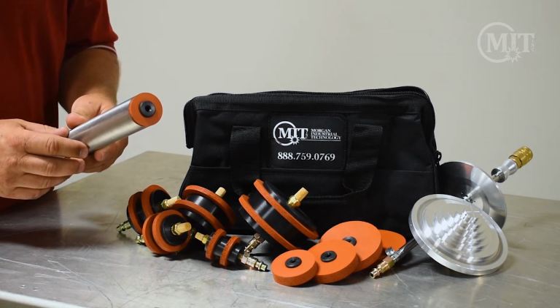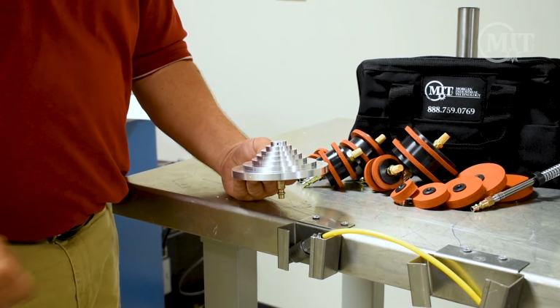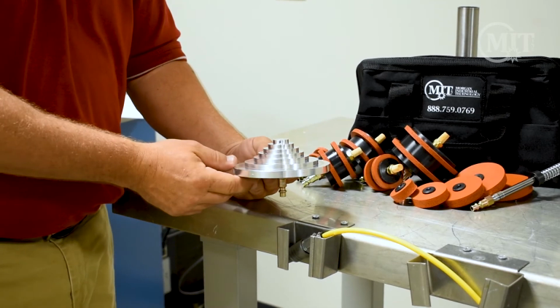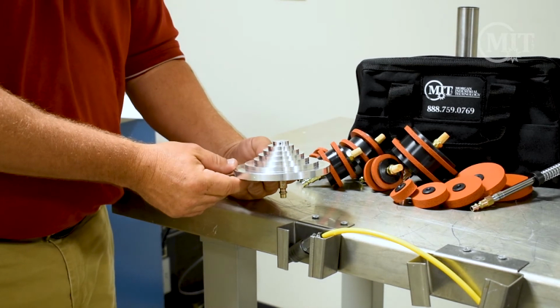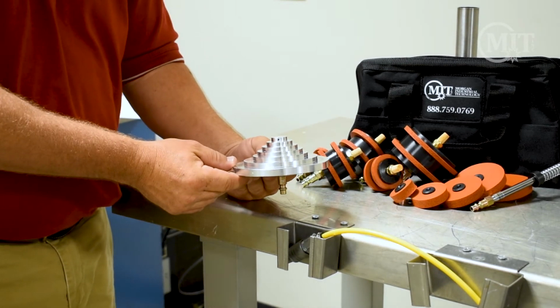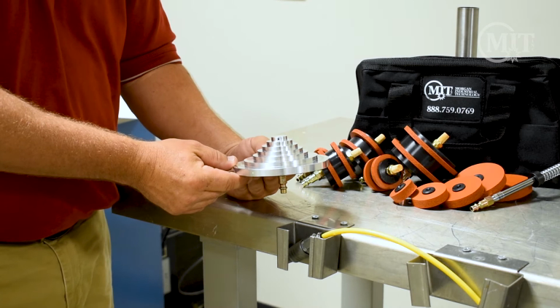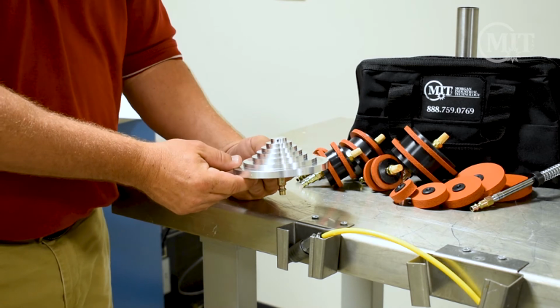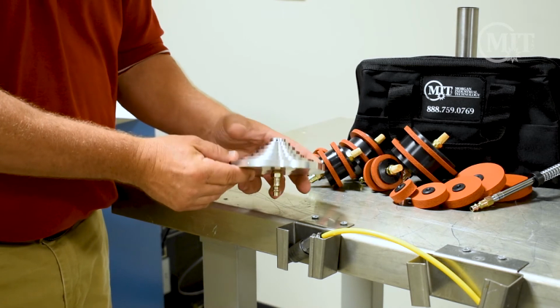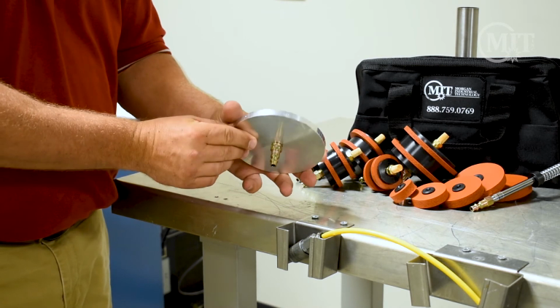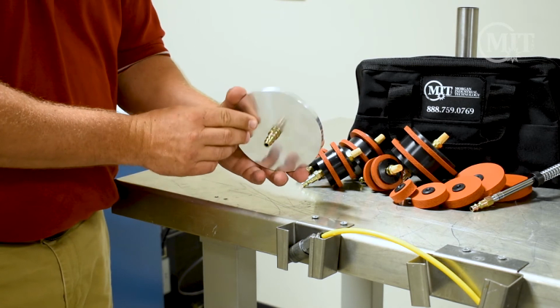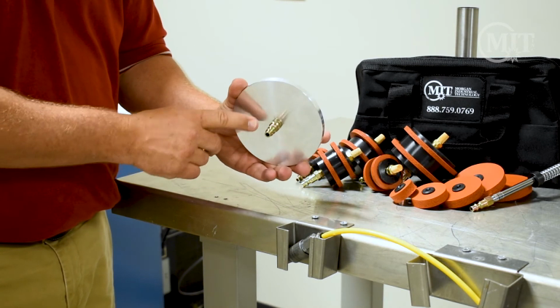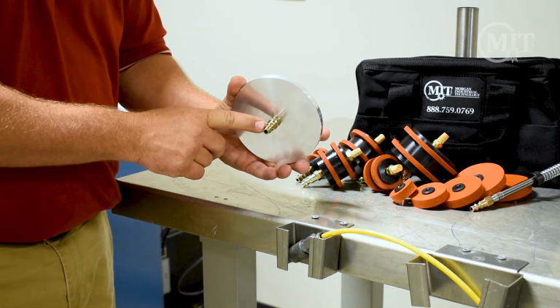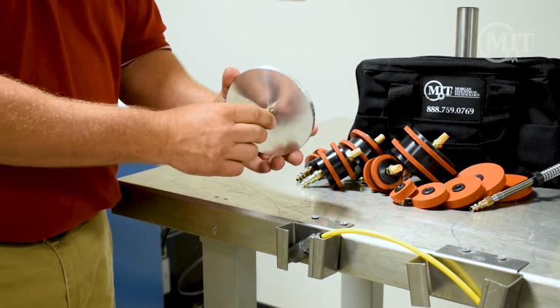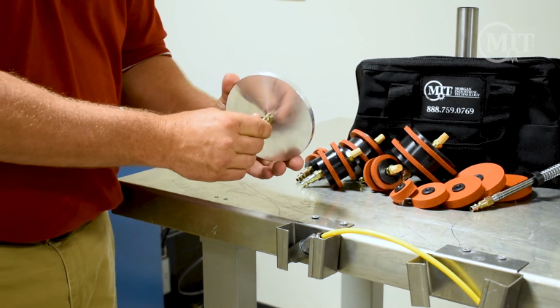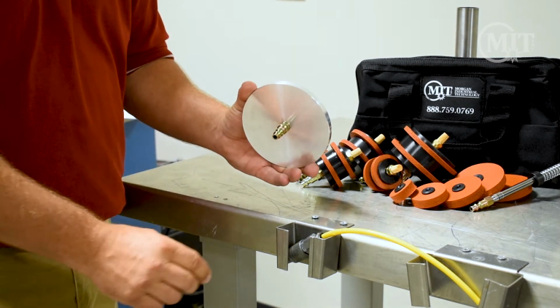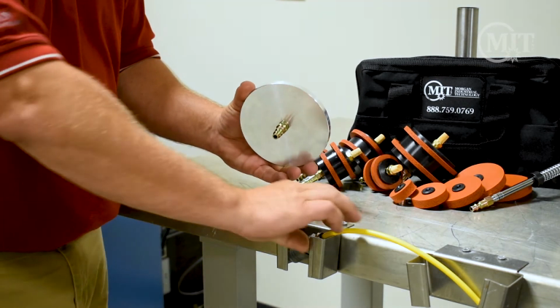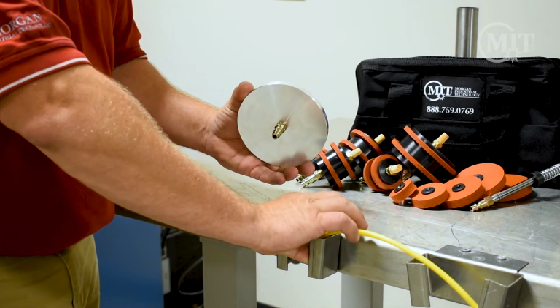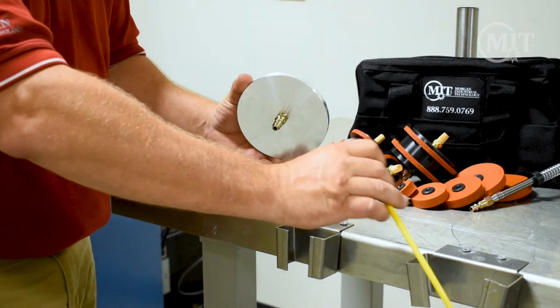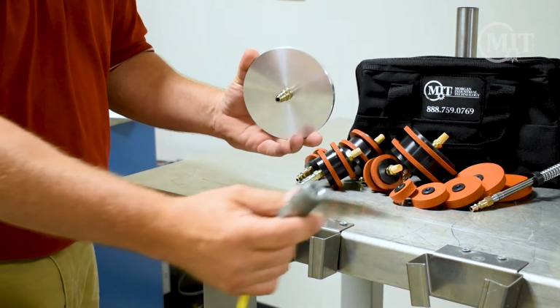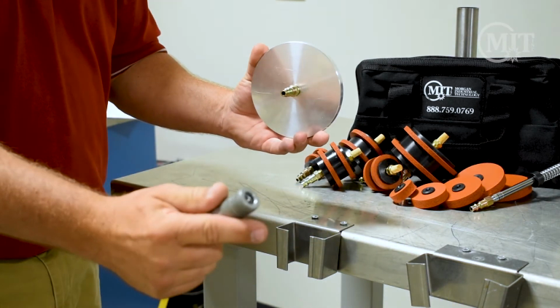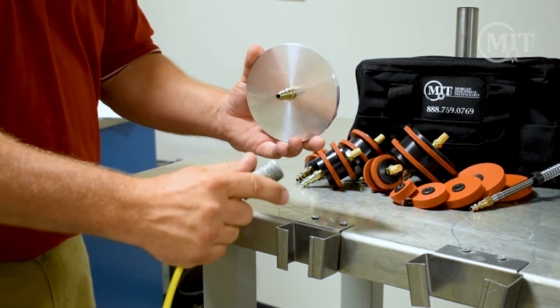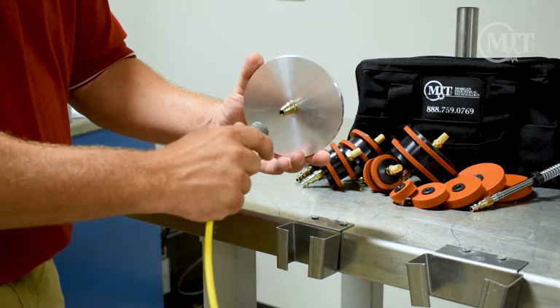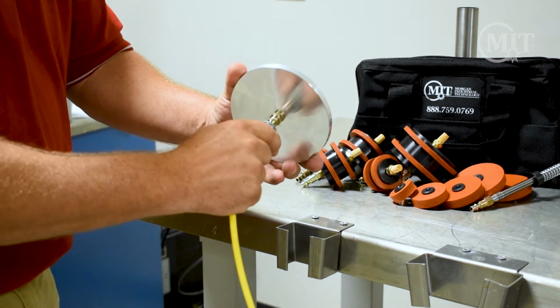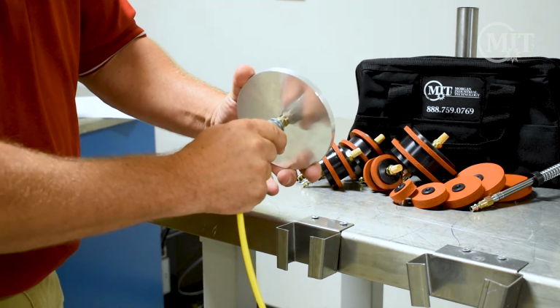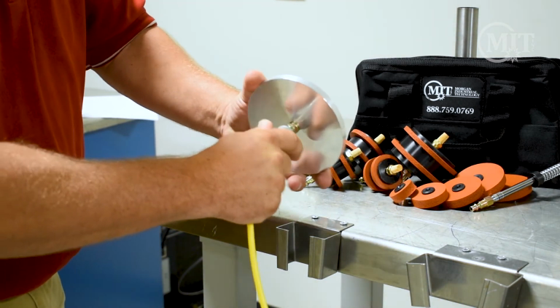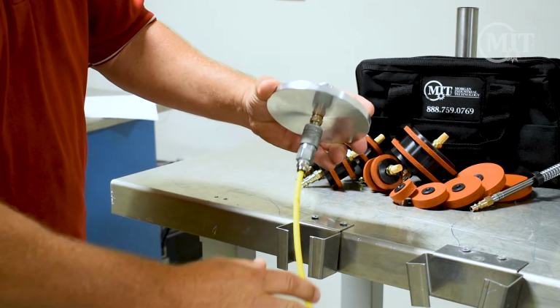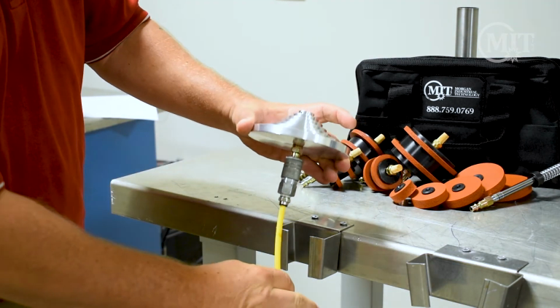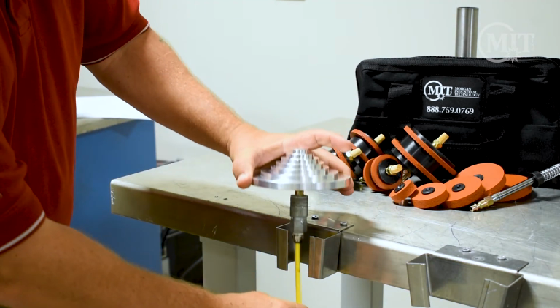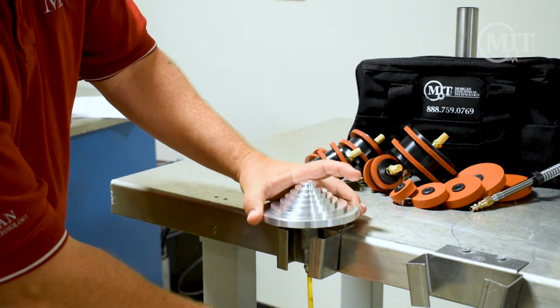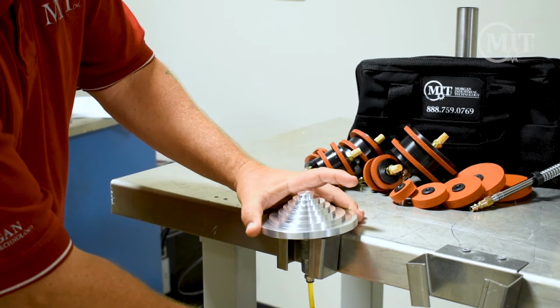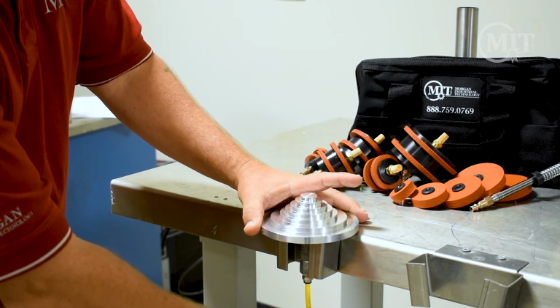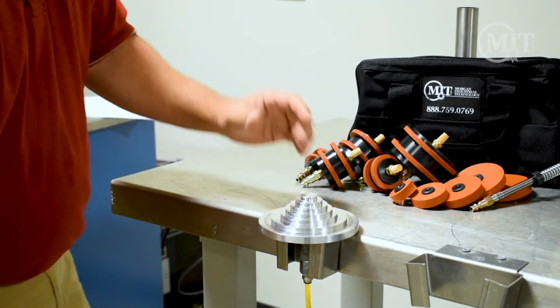Here's what we call a purge tree. You'll notice it has a quick release on the bottom of that. That's for us to go ahead and hook up our argon into our purge tree.